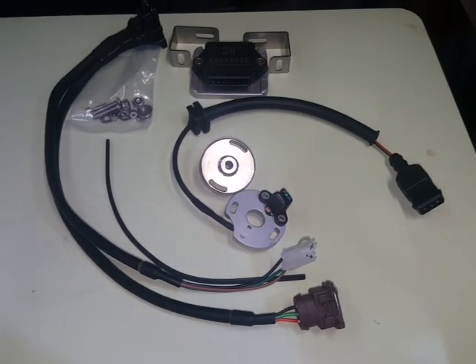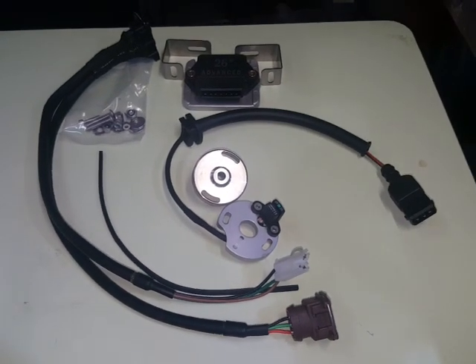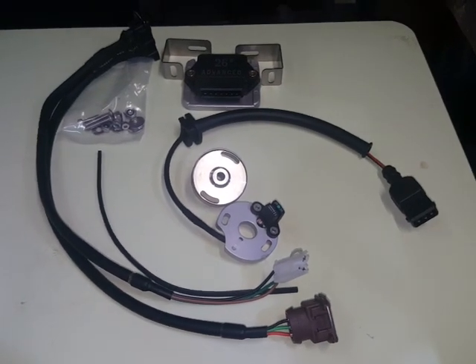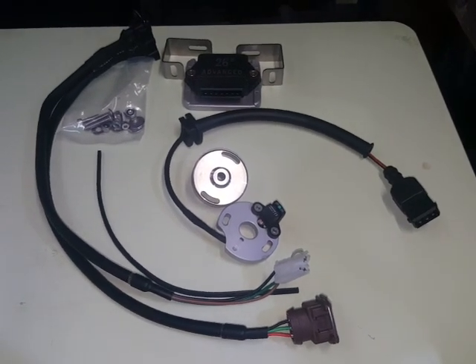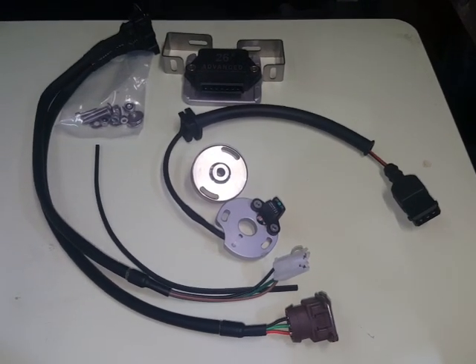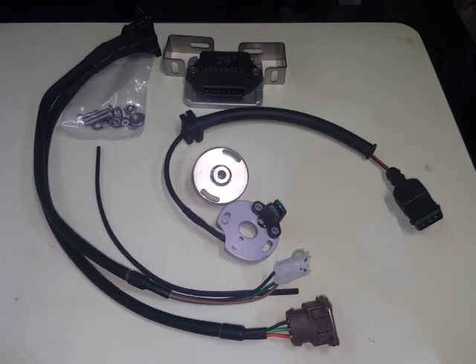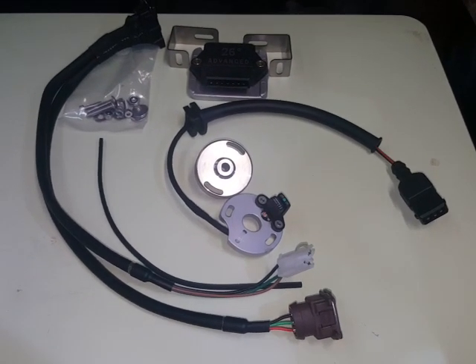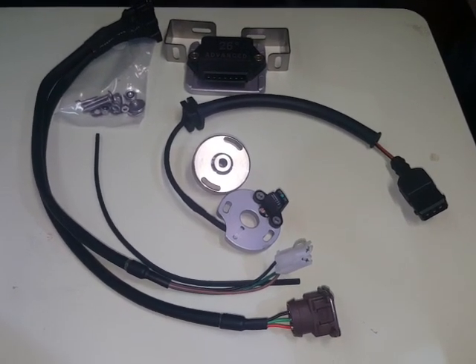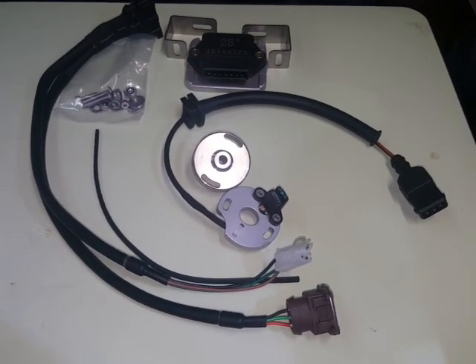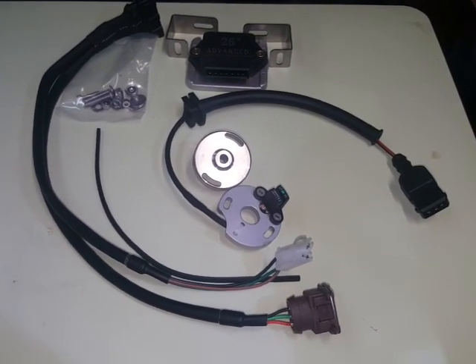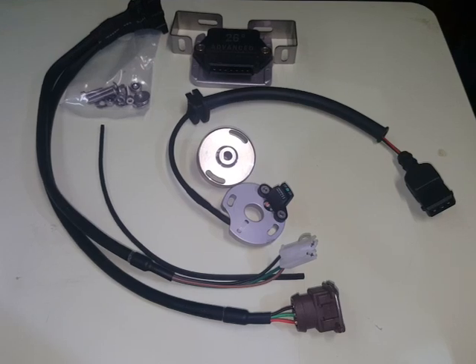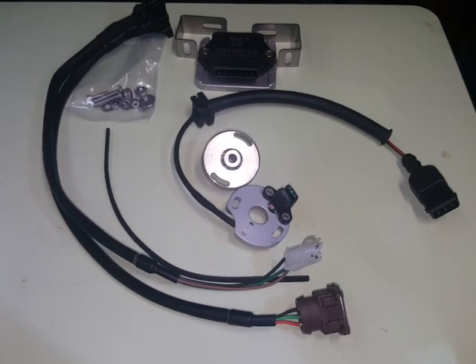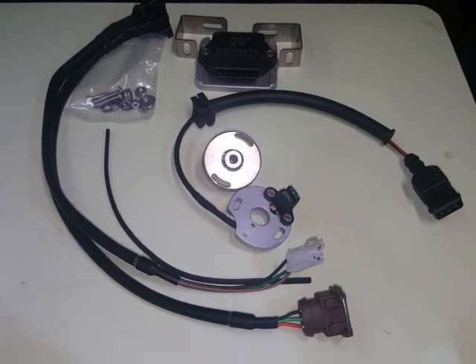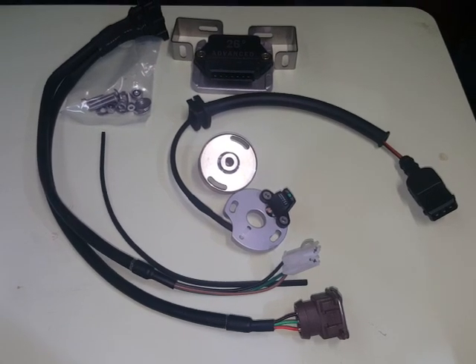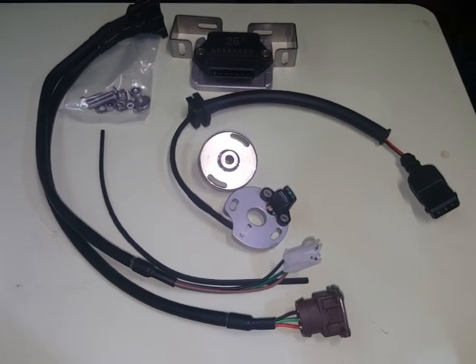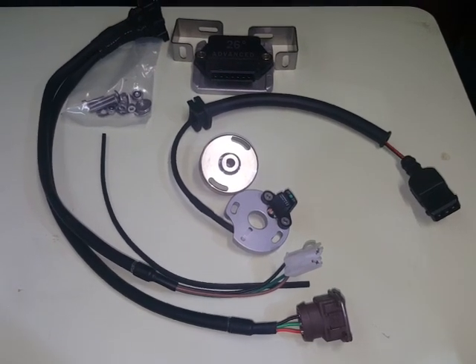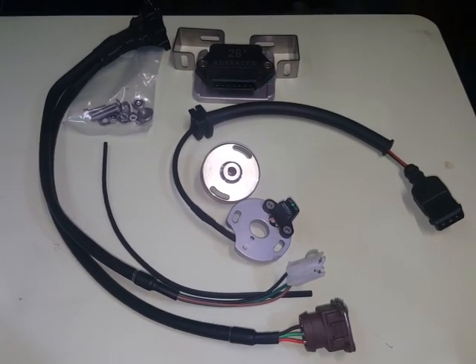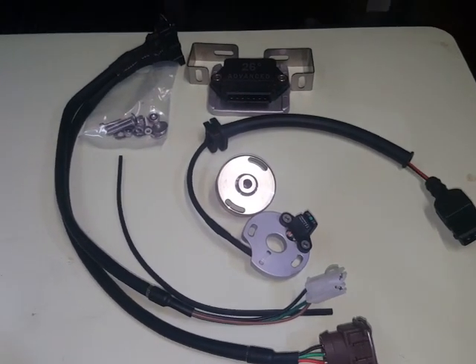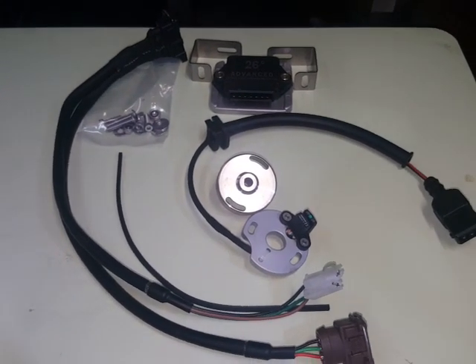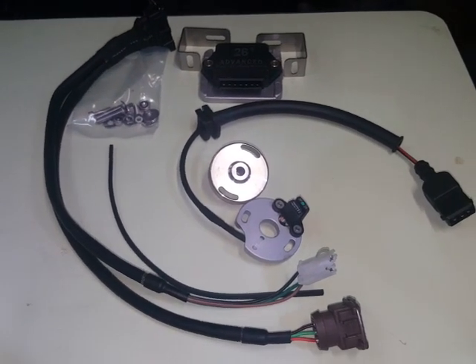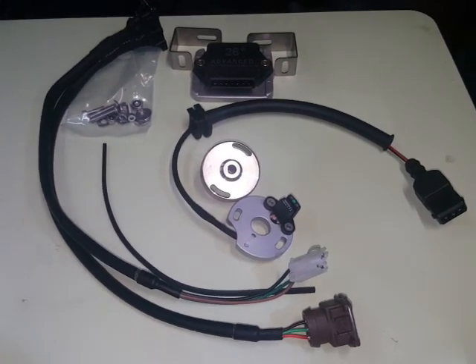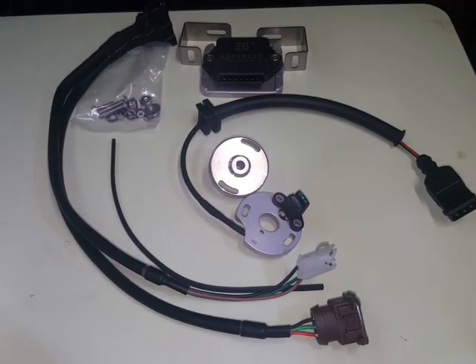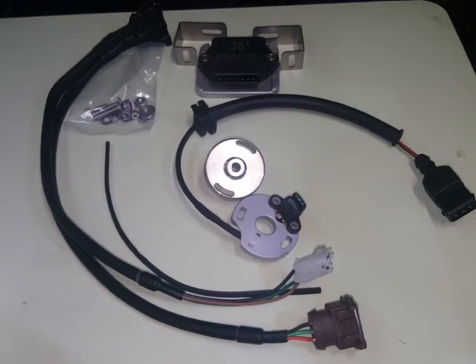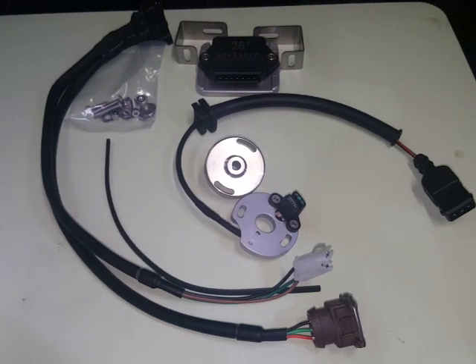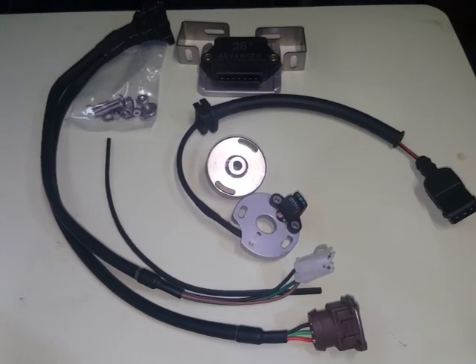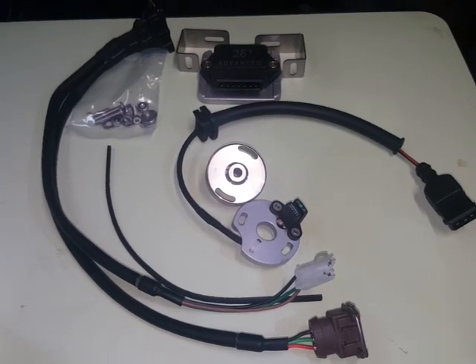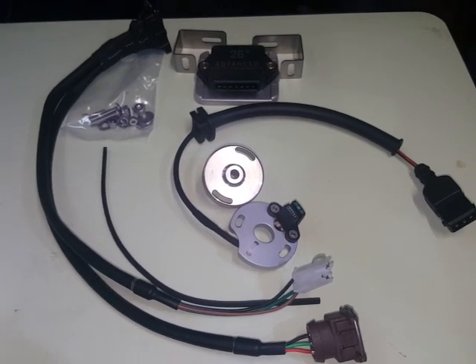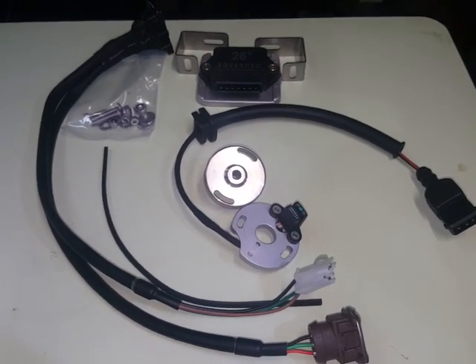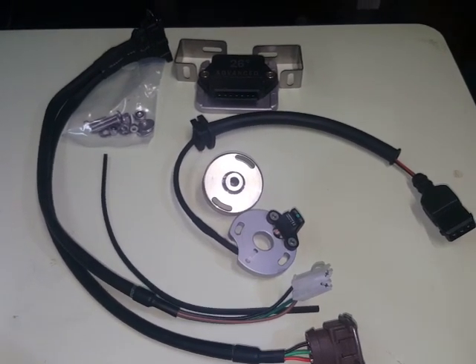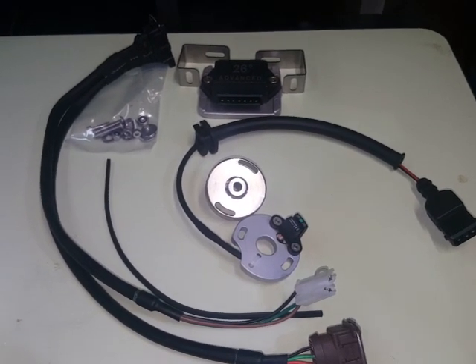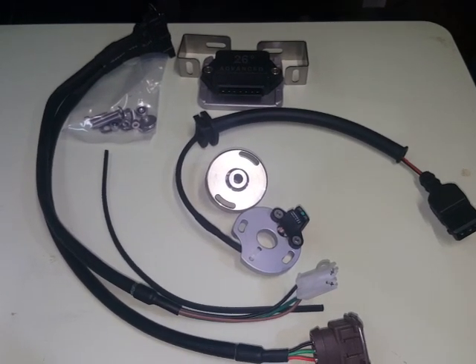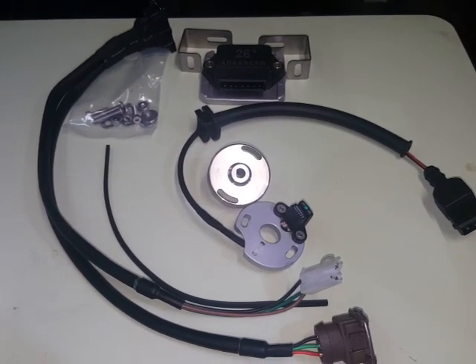So this is what comes in the electronic ignition and electronic advance conversion for the points ignition type airheads. There's a bit more gear here but it has a specific purpose and it's really very, very simple. It truly is plug and play.